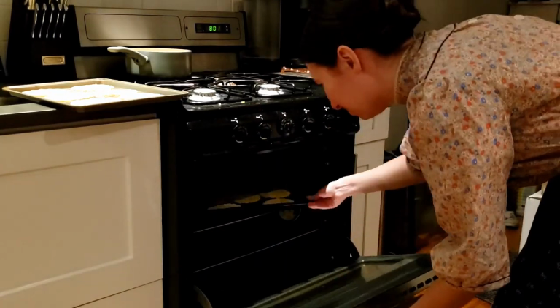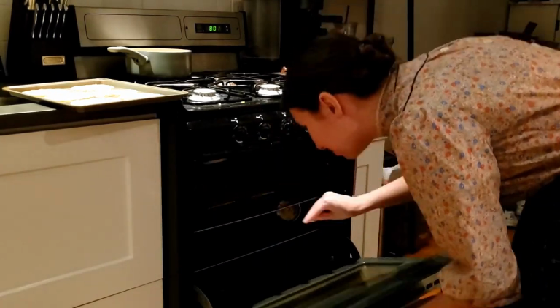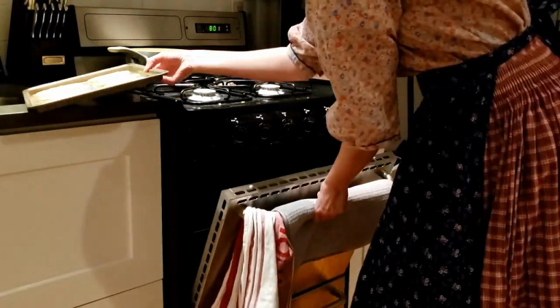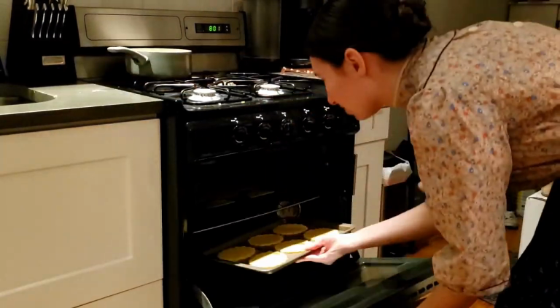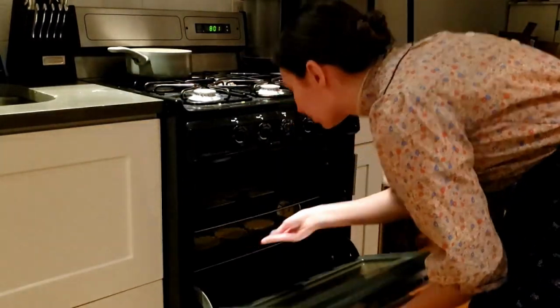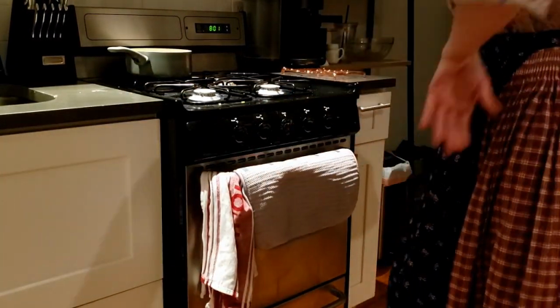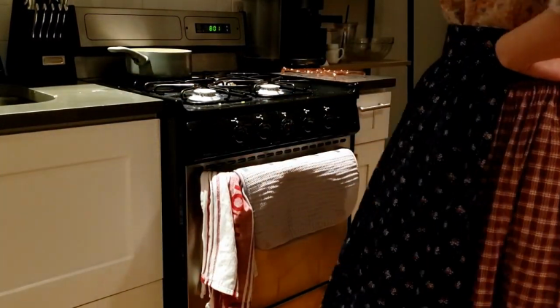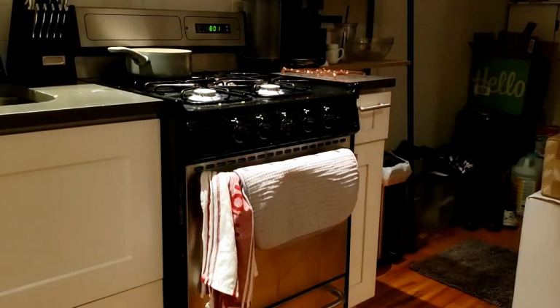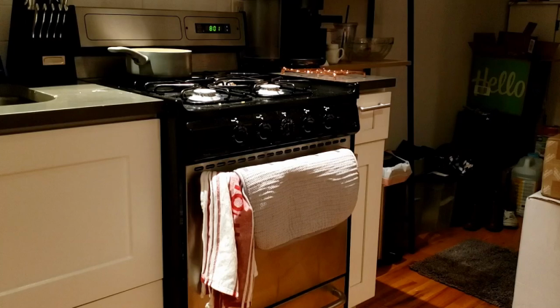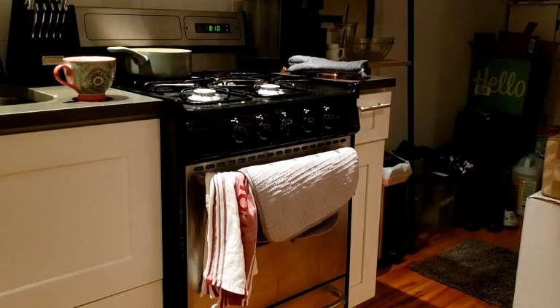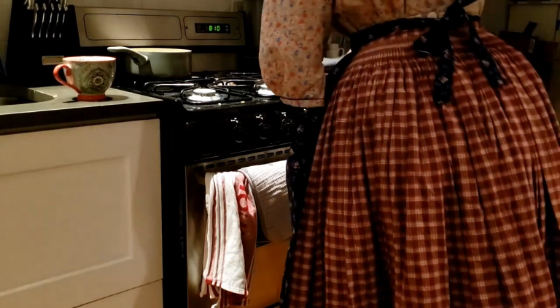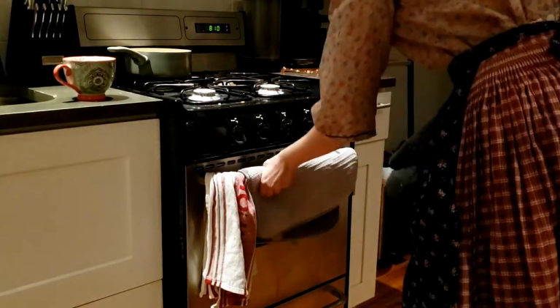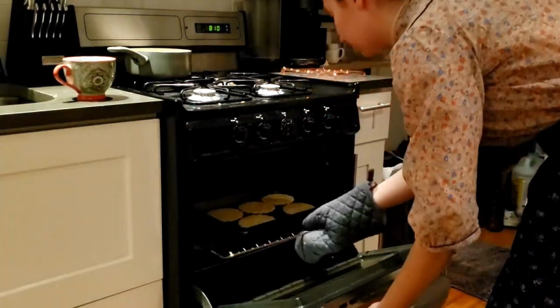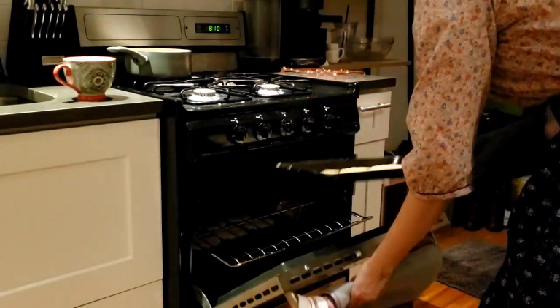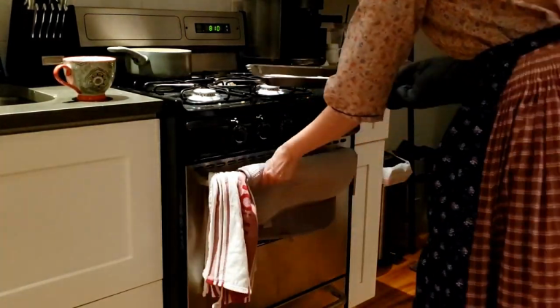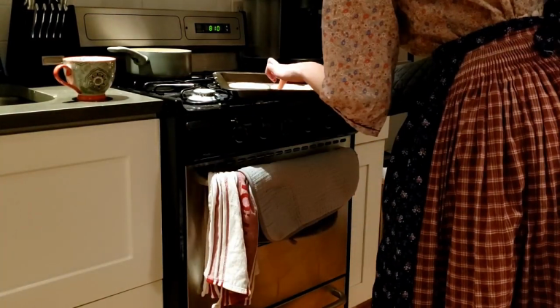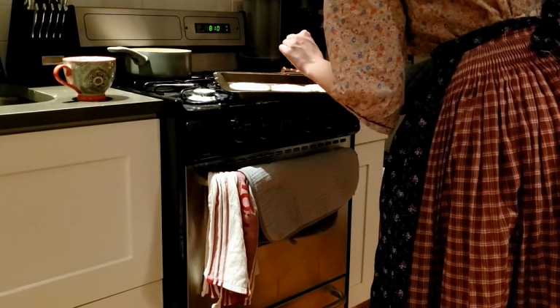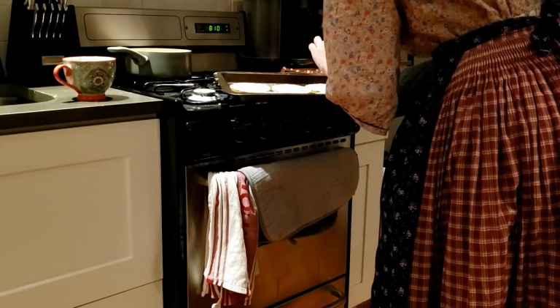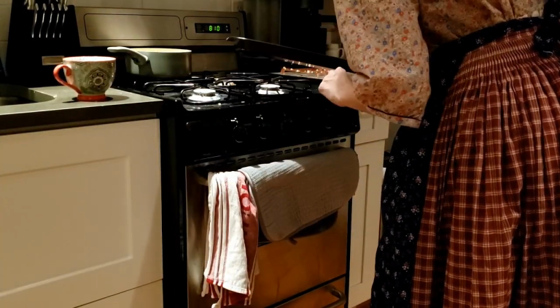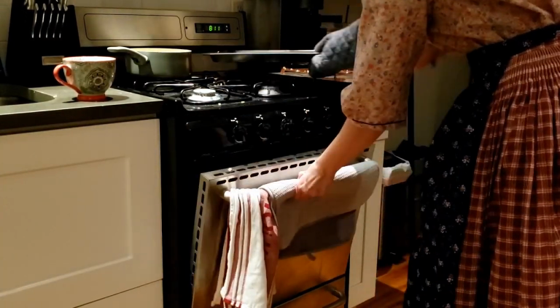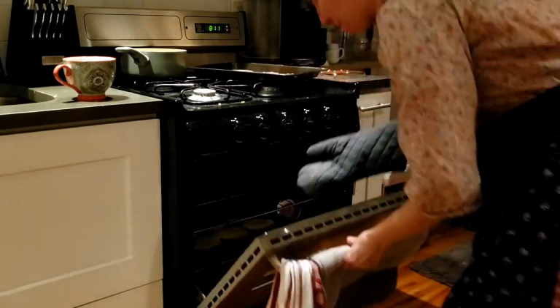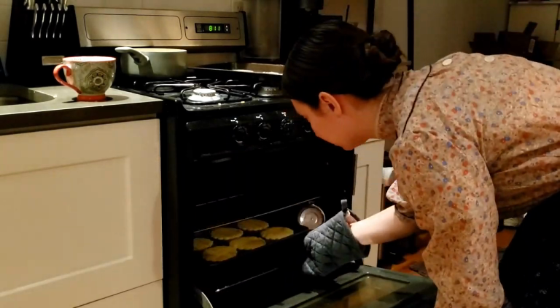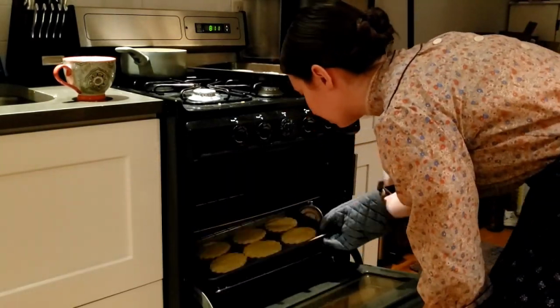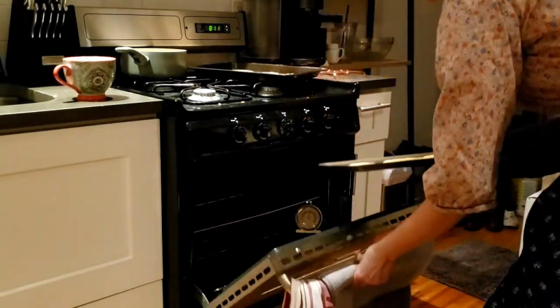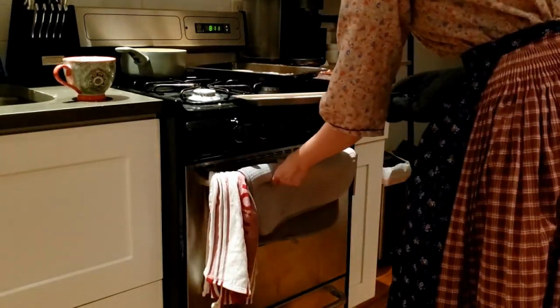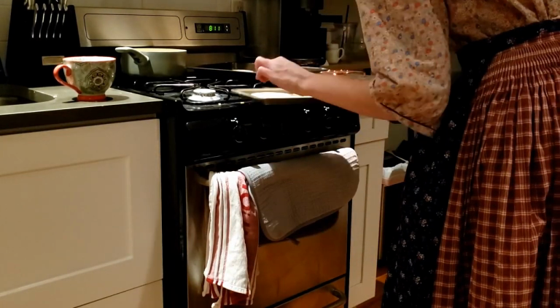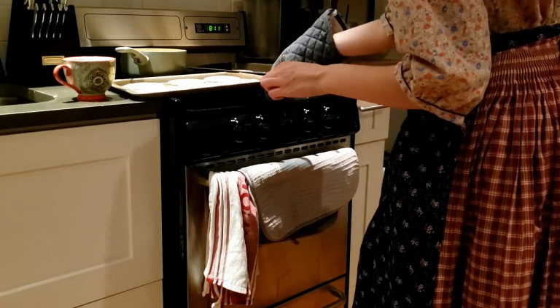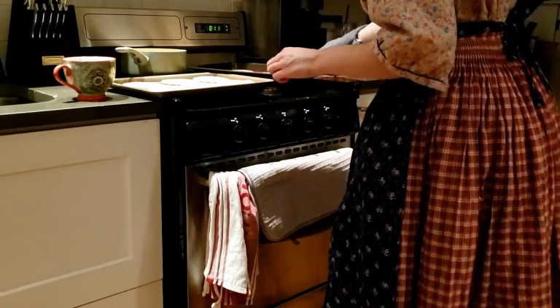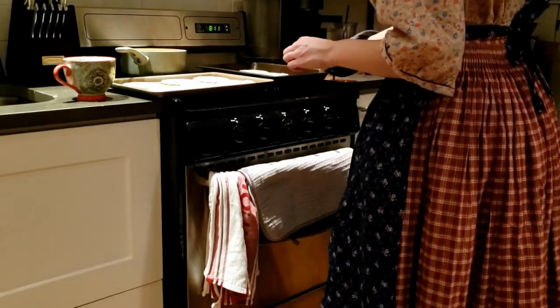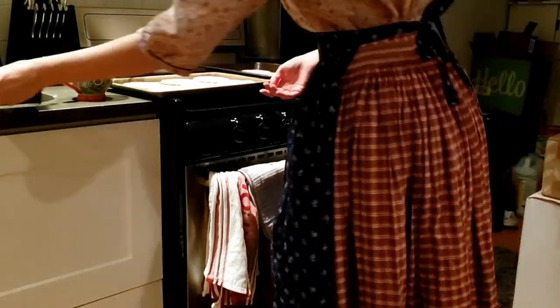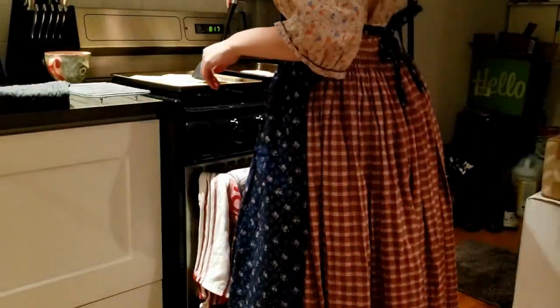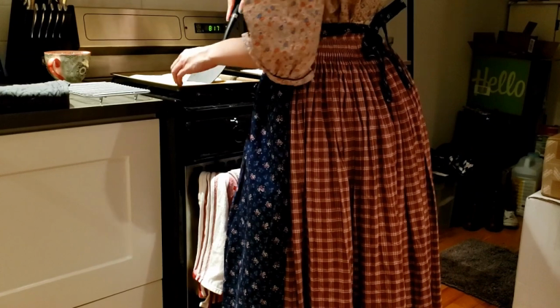Bake in a moderate oven. I set my oven to 350 degrees Fahrenheit and cooked them for 10 minutes. I then let the cookies cool for 5 minutes on the tray before transferring them to a cooling rack to fully cool down.